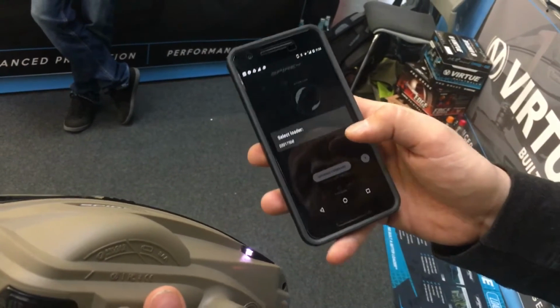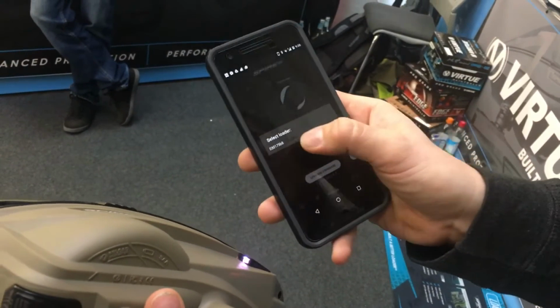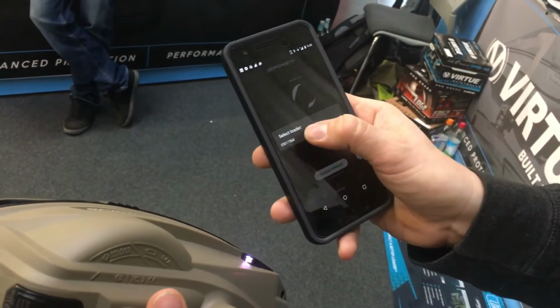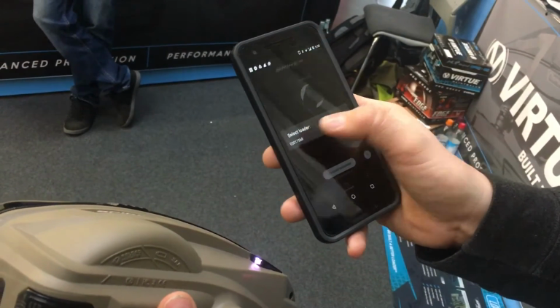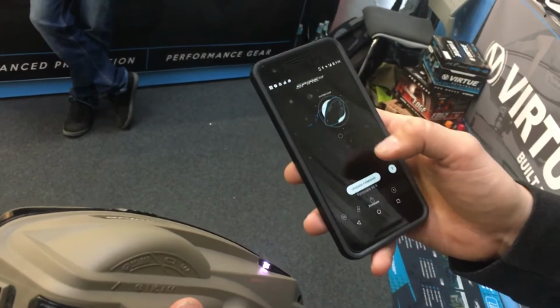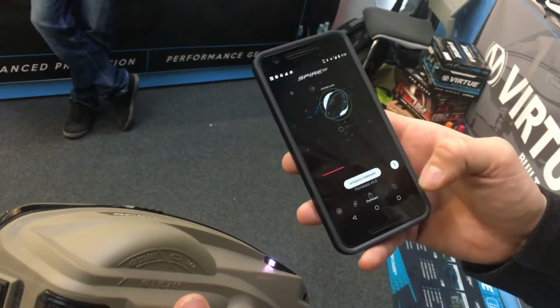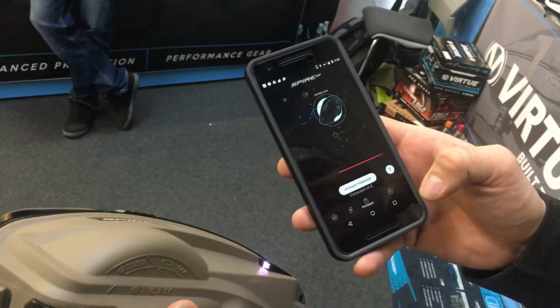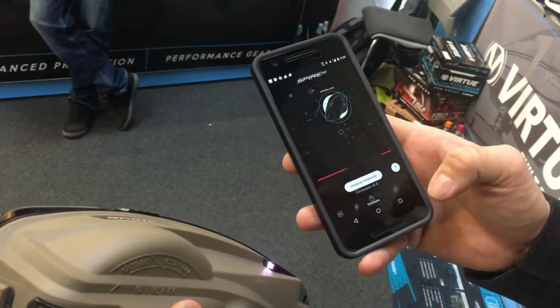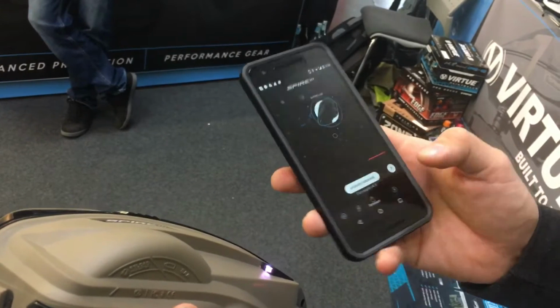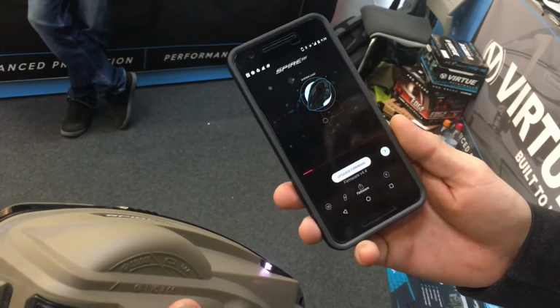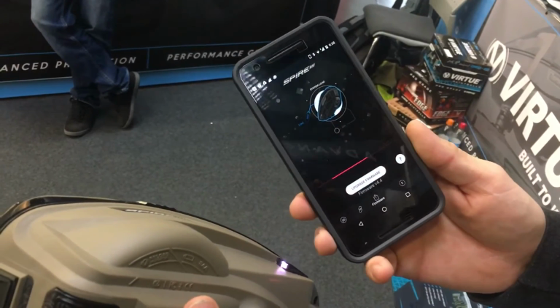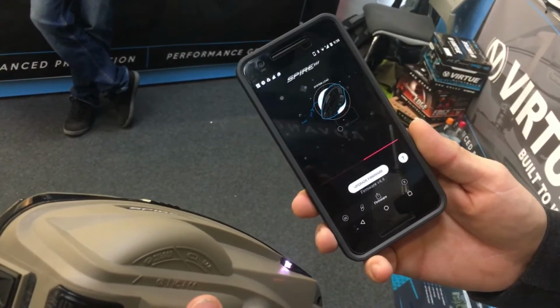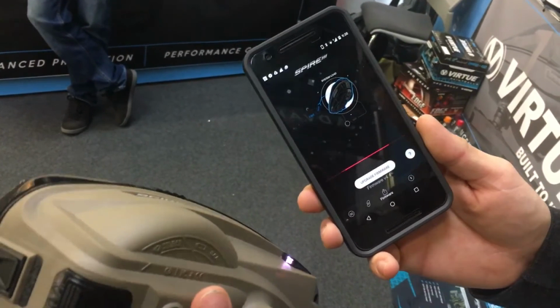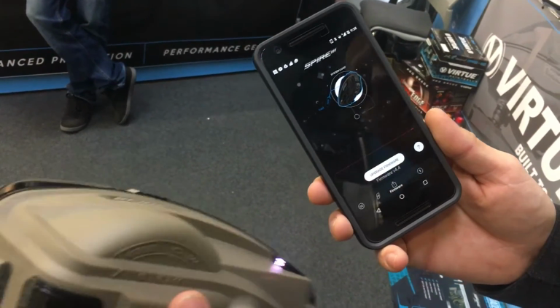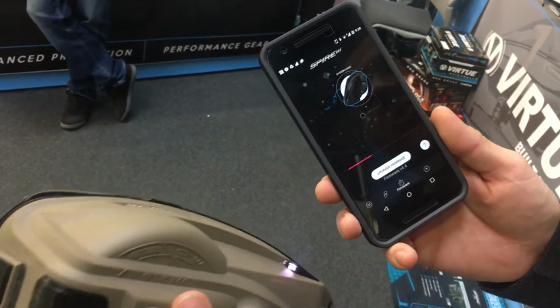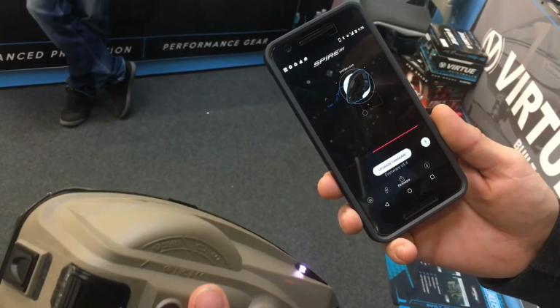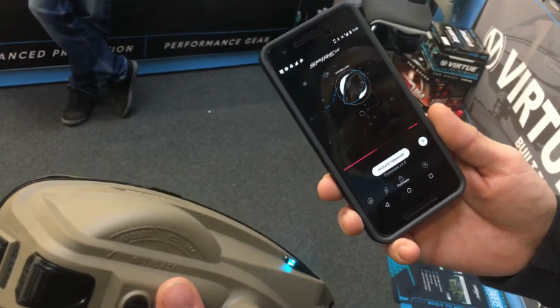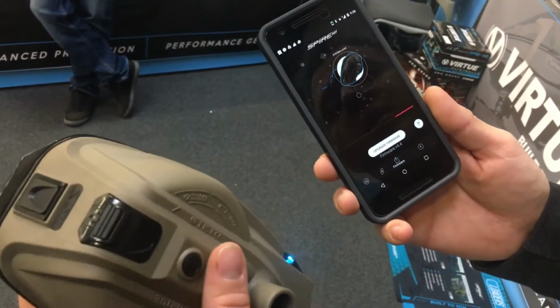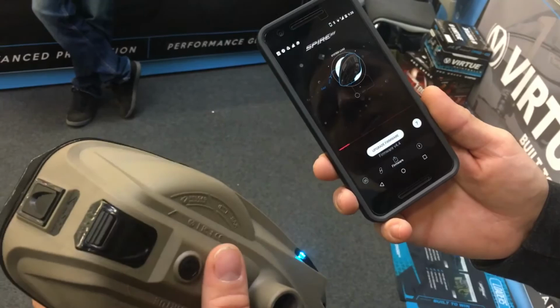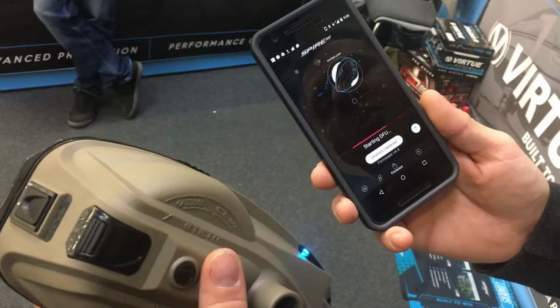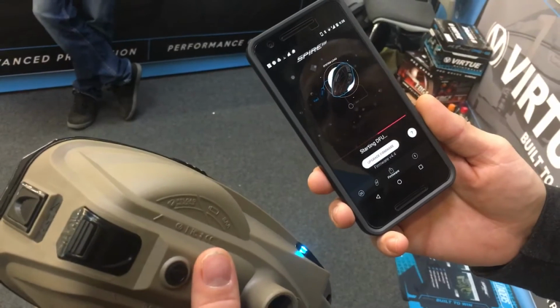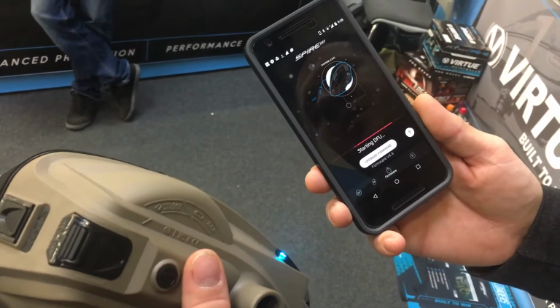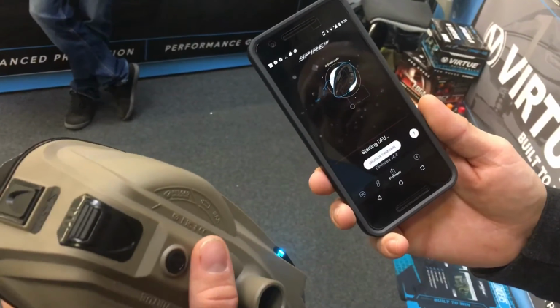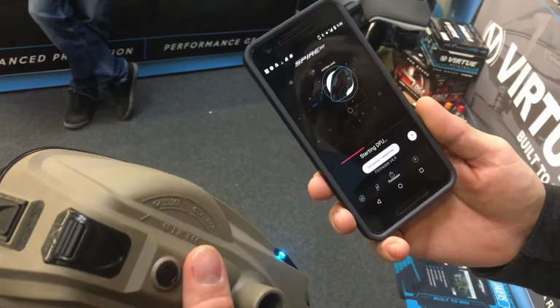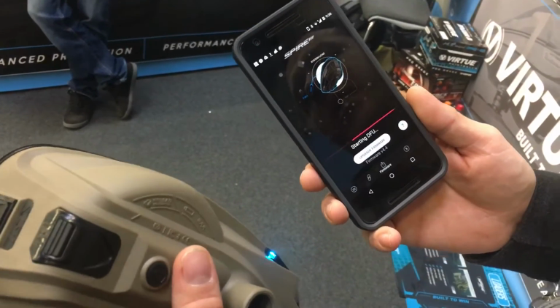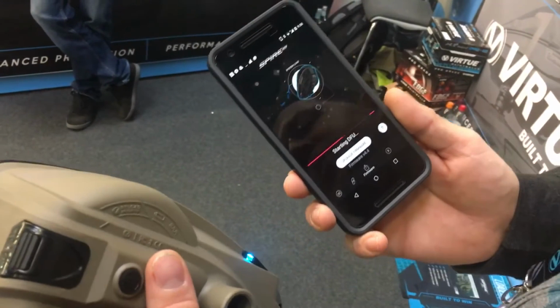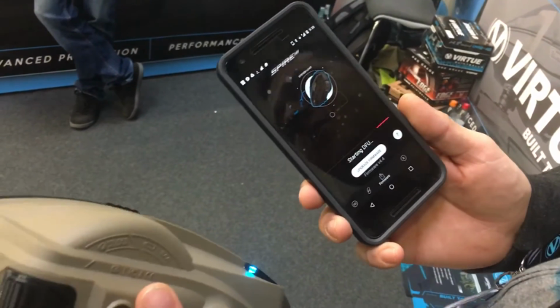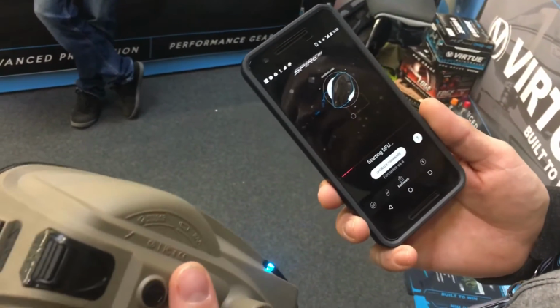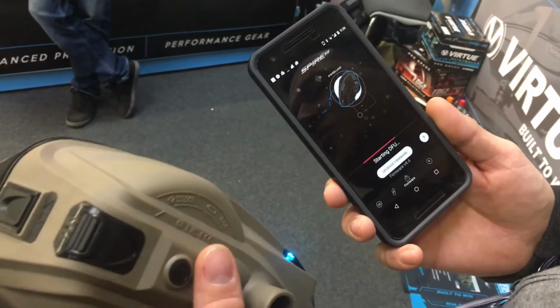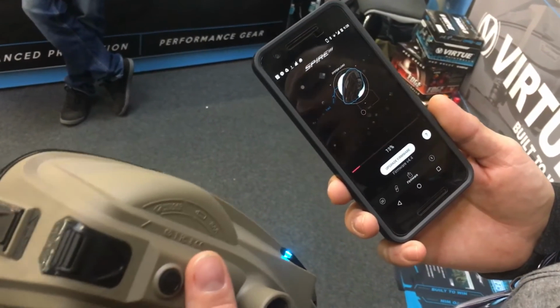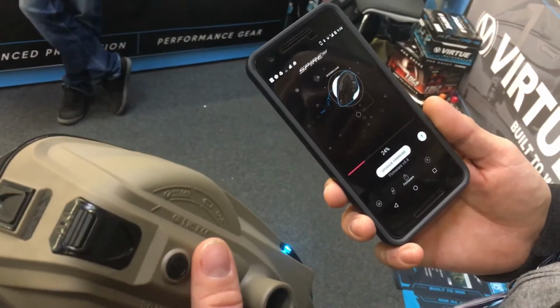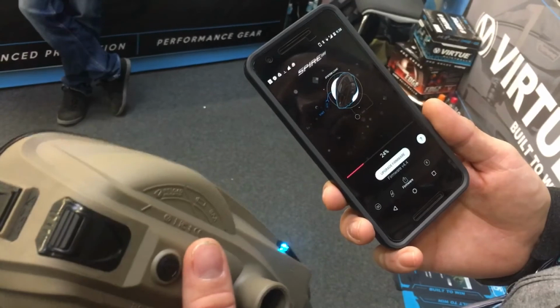It's gonna scan and find the serial number for your loader. You select that and it's going to immediately start upgrading the latest firmware to the loader. What this loader firmware has is a speaker — every time you turn the loader on it's going to give it a little beep.